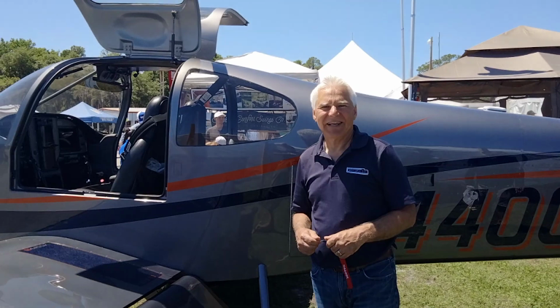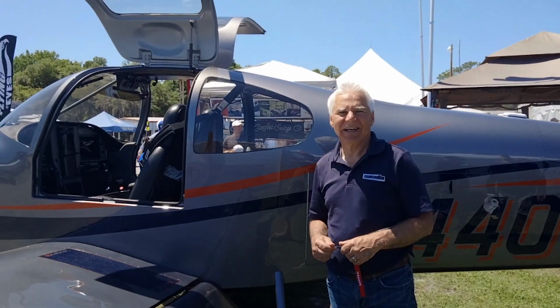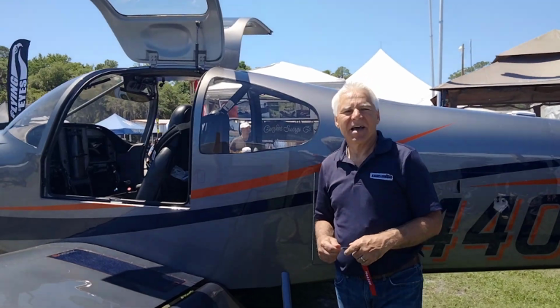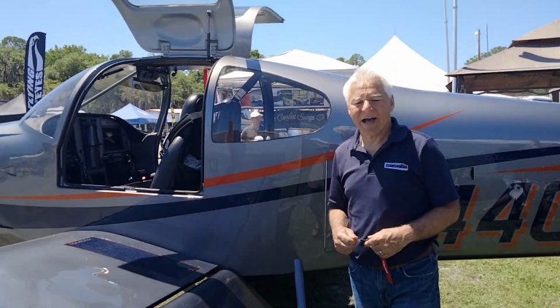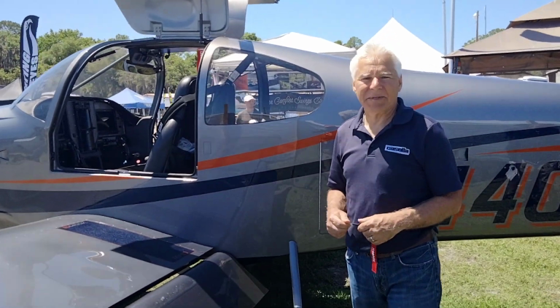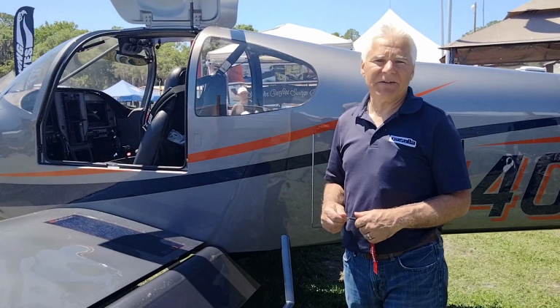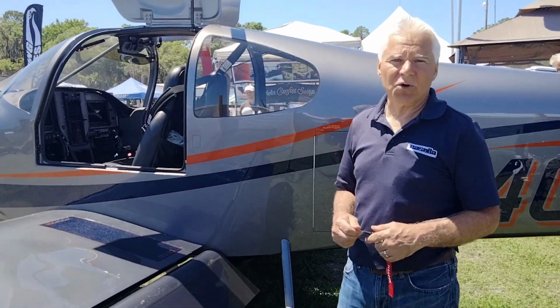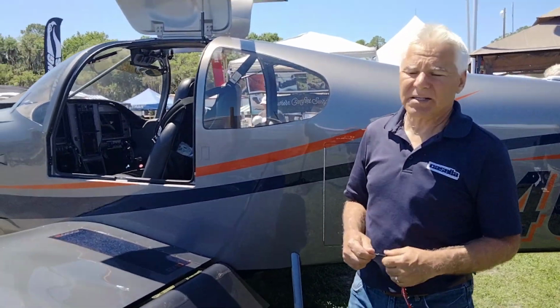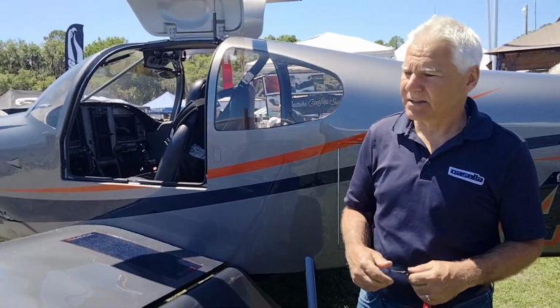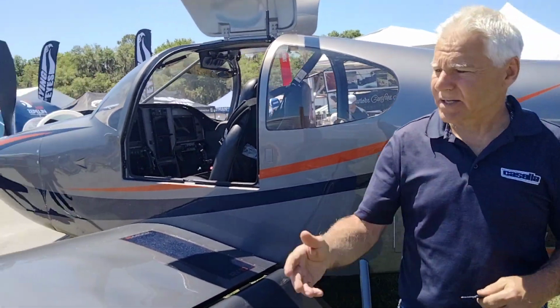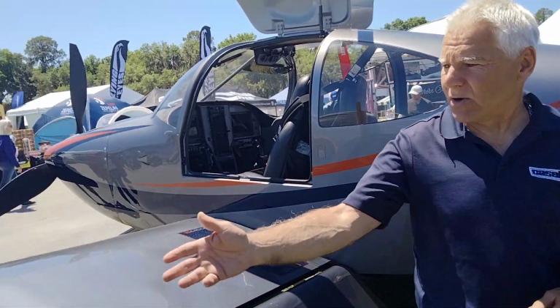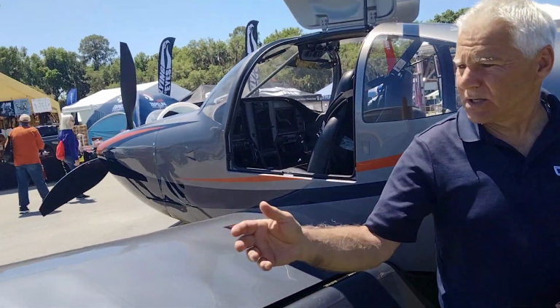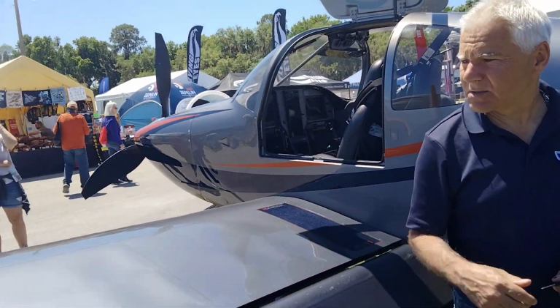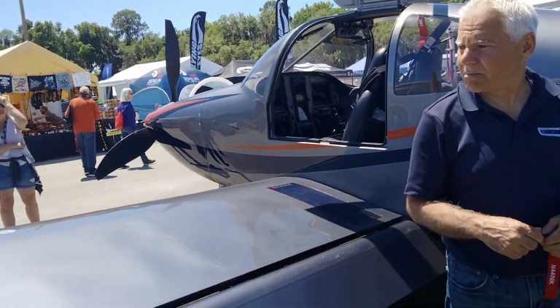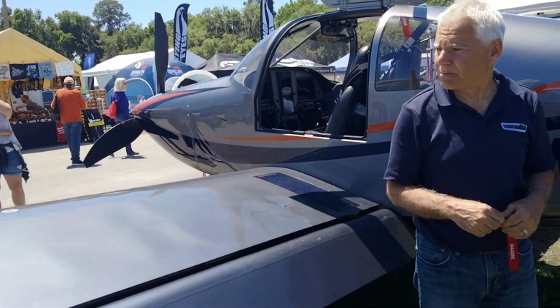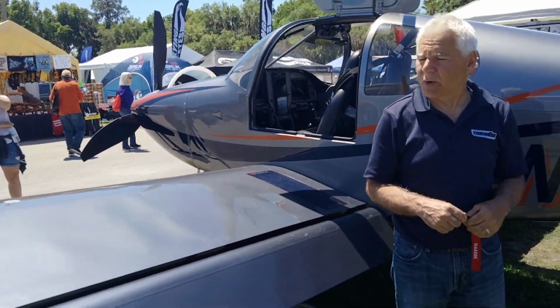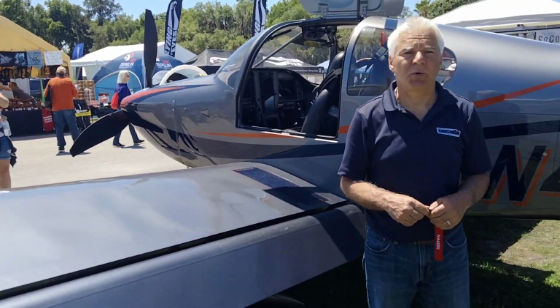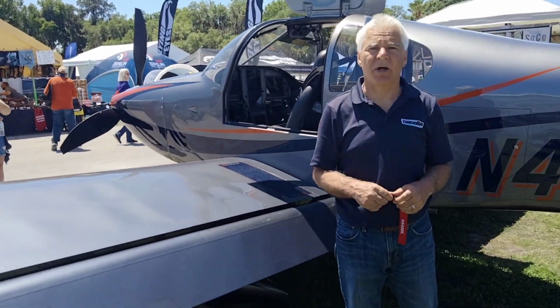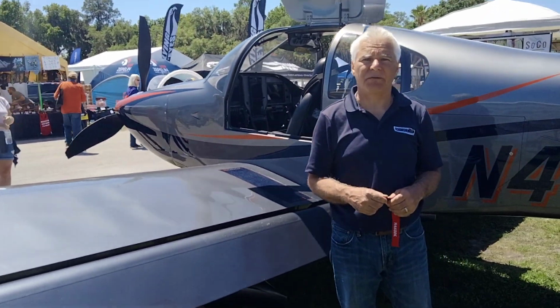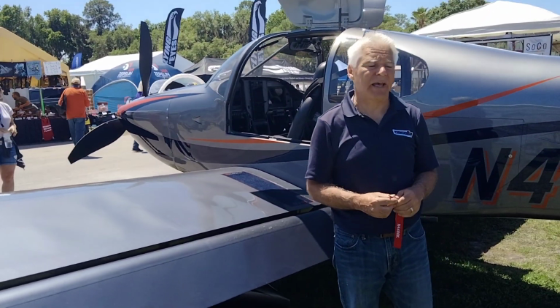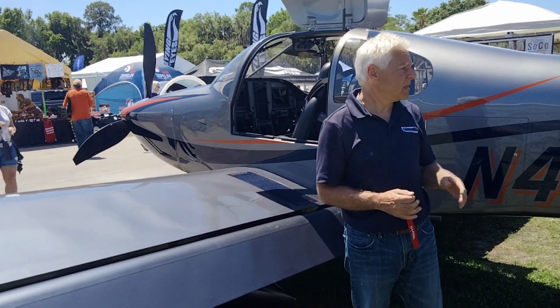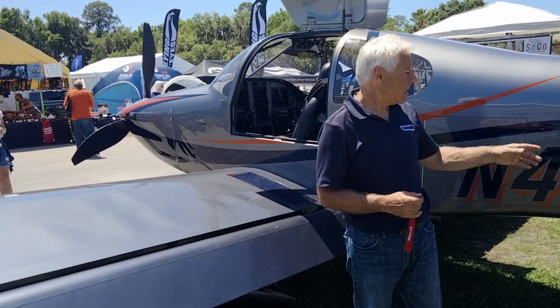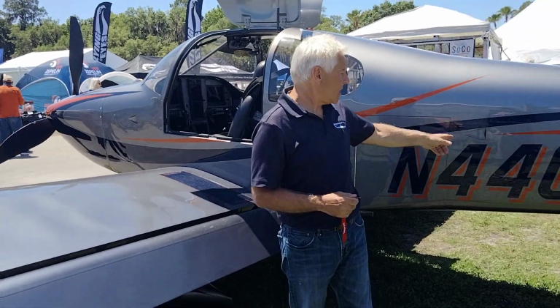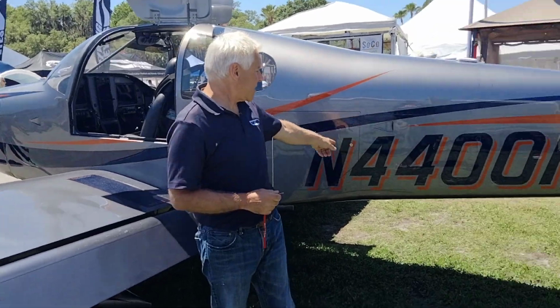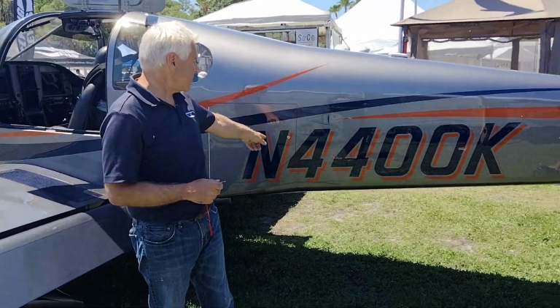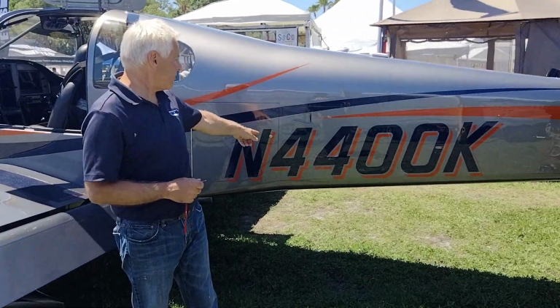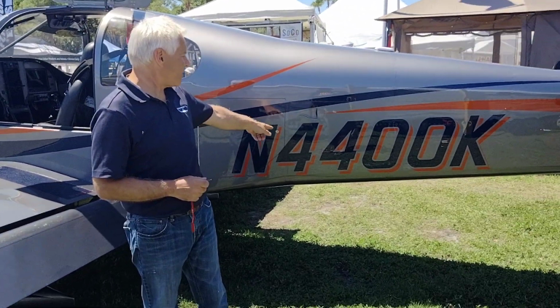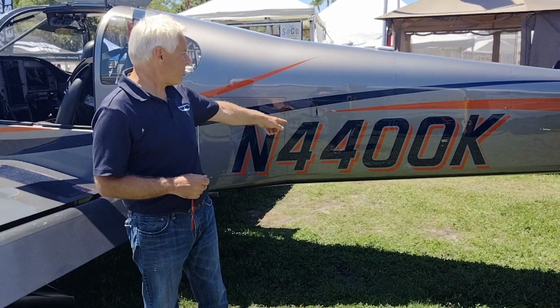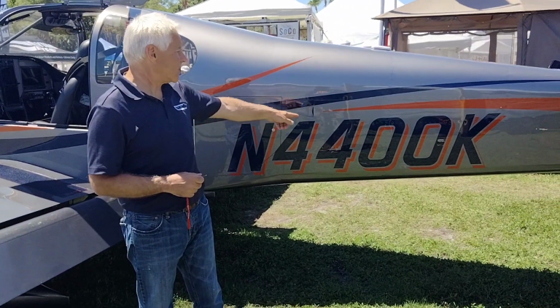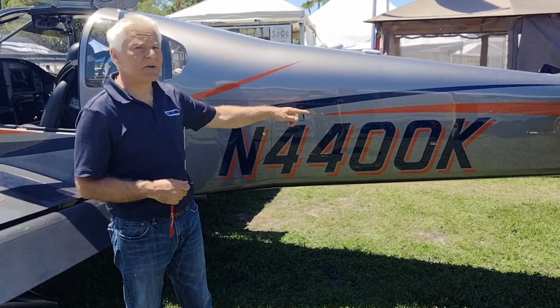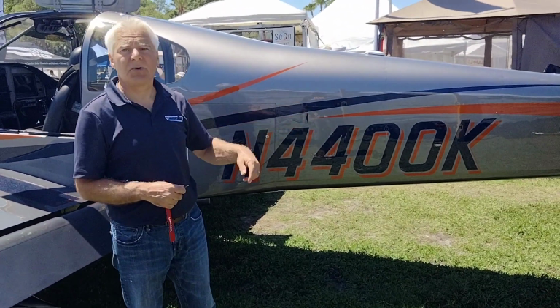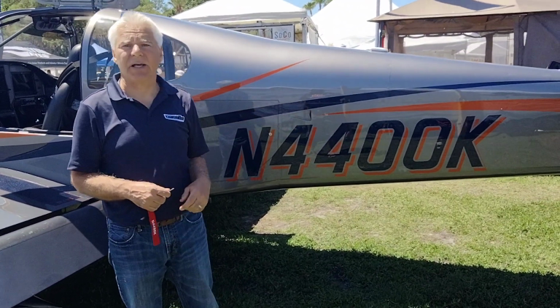Hi, I'm David Stukas, and I own this 2021 RV10, tail number November 4400 Kilo.